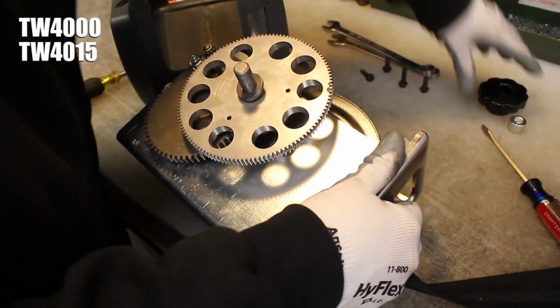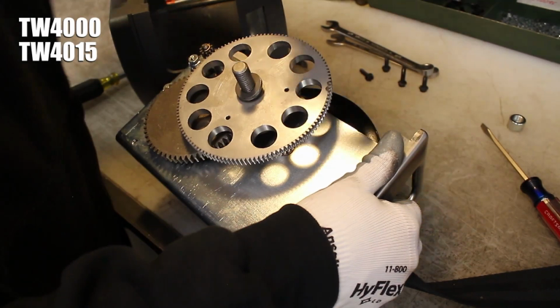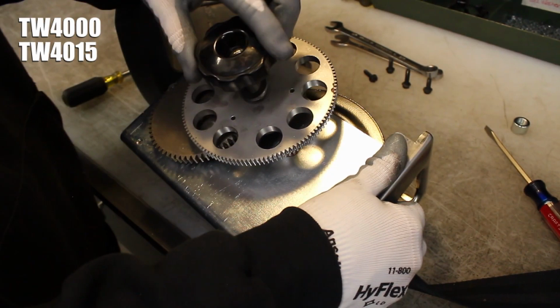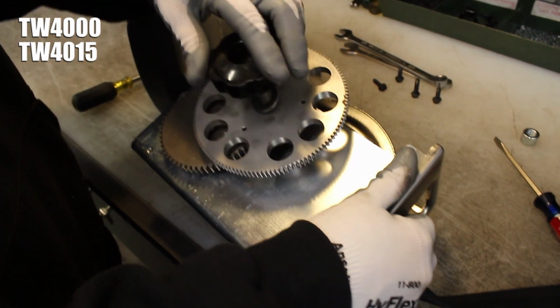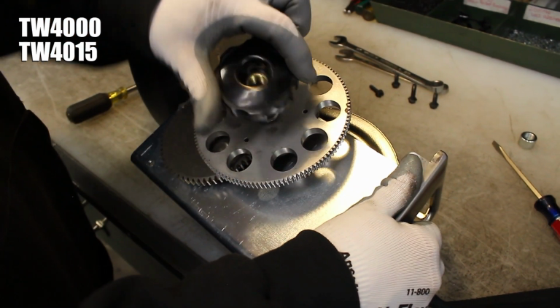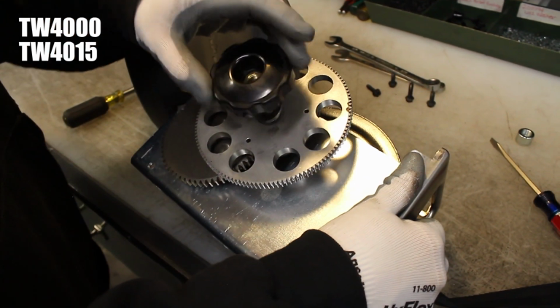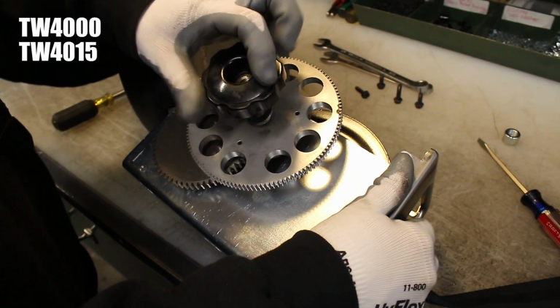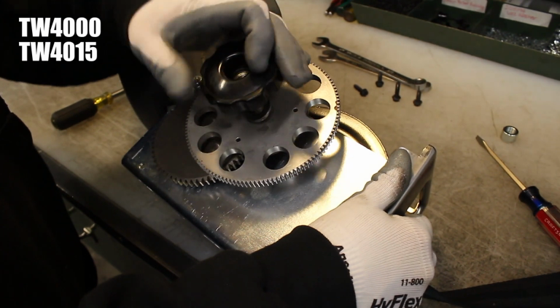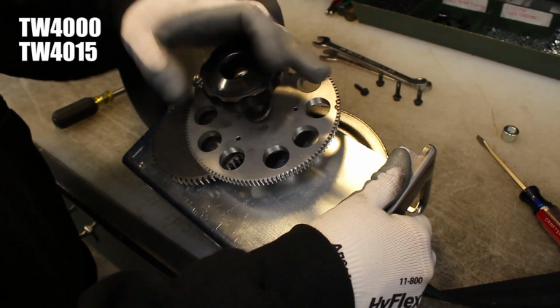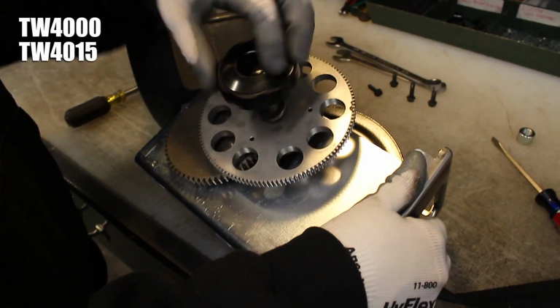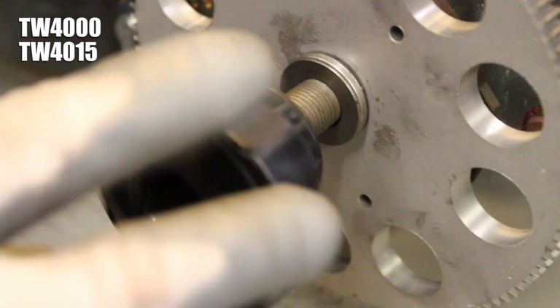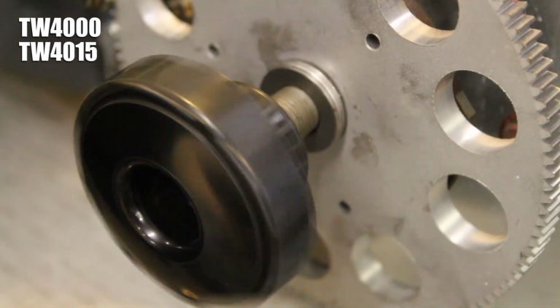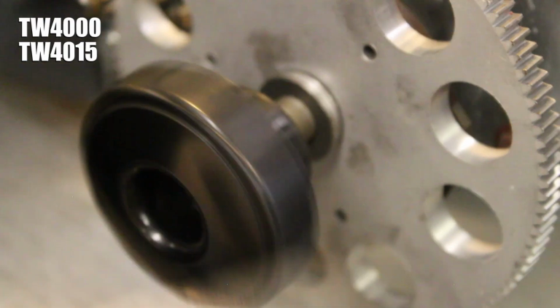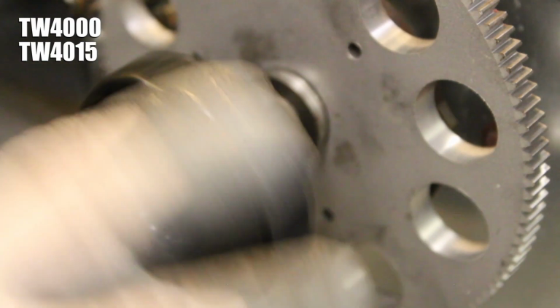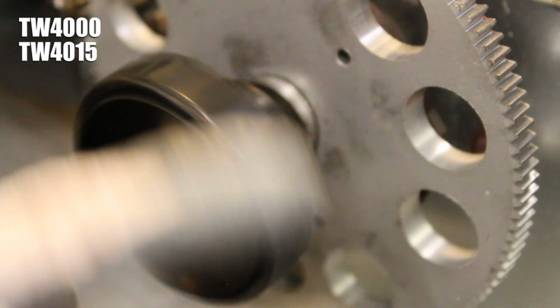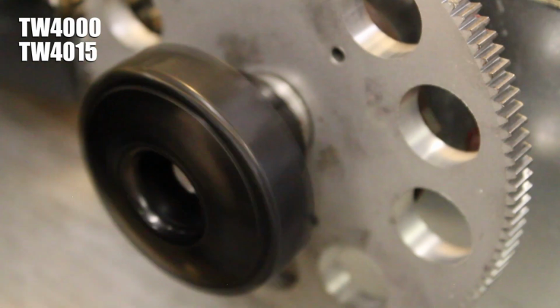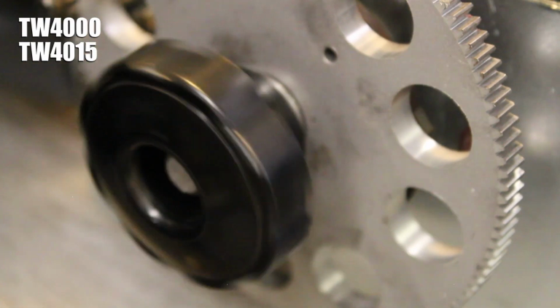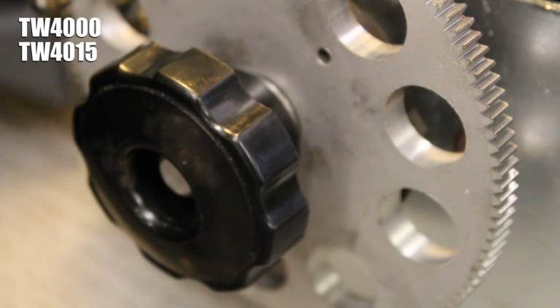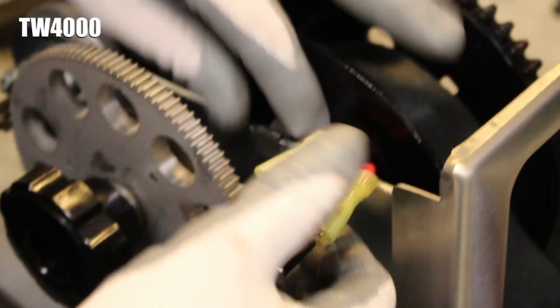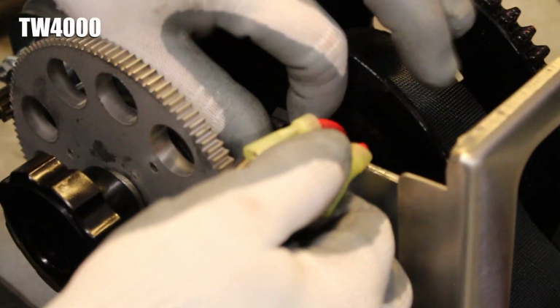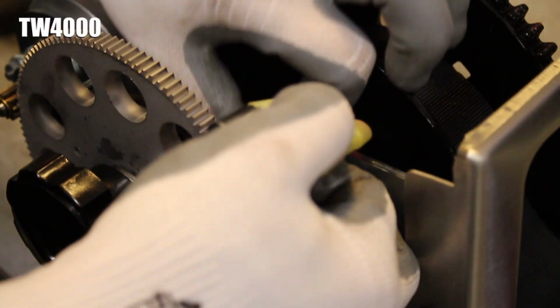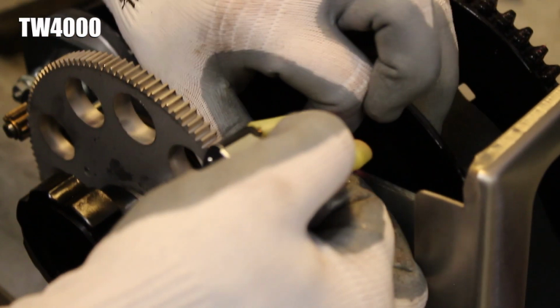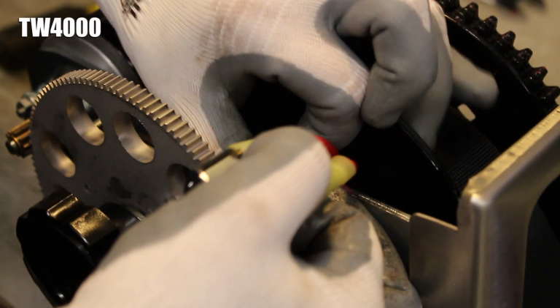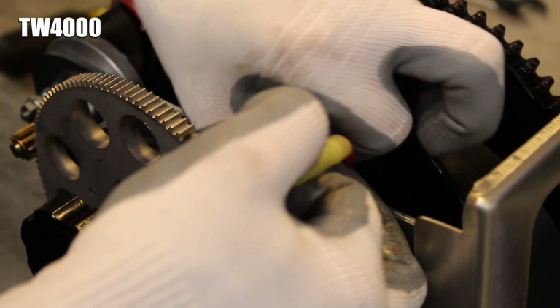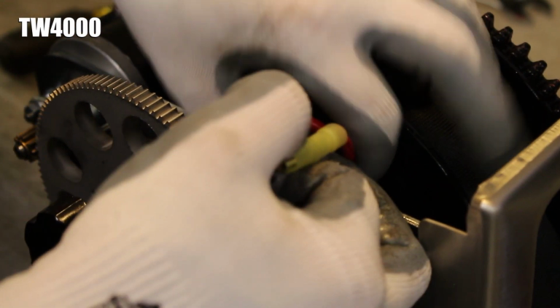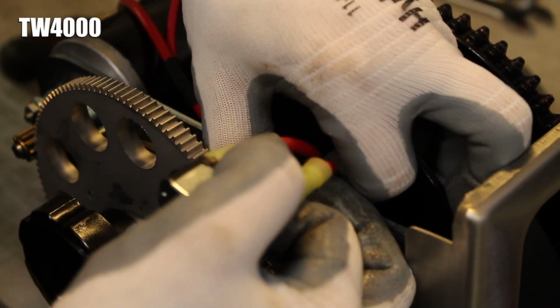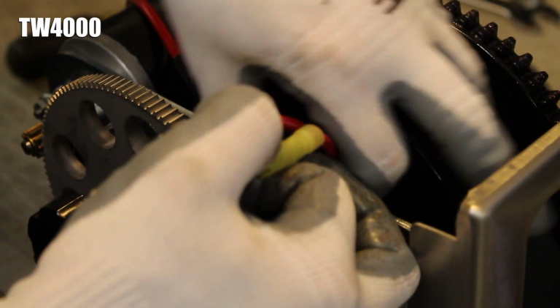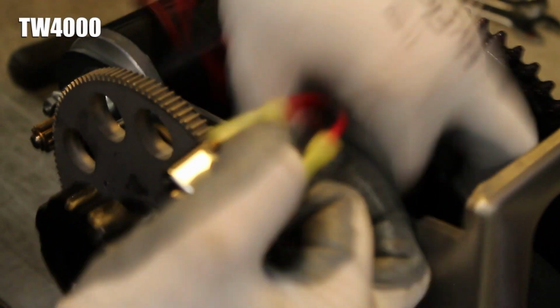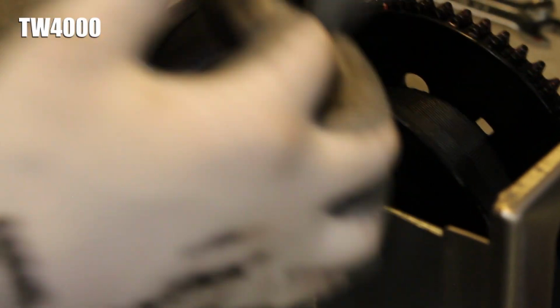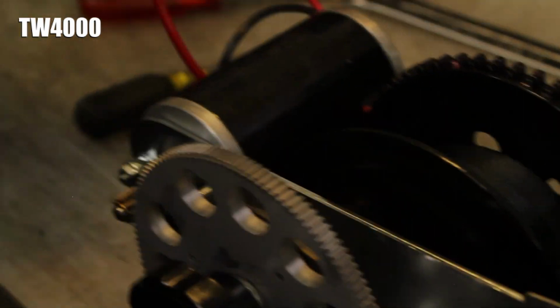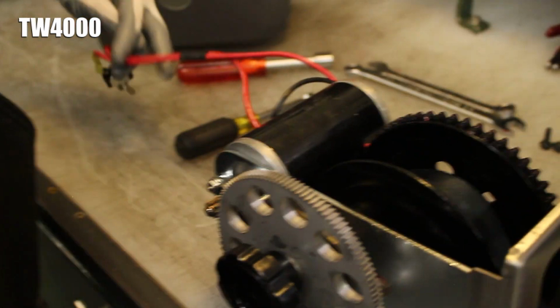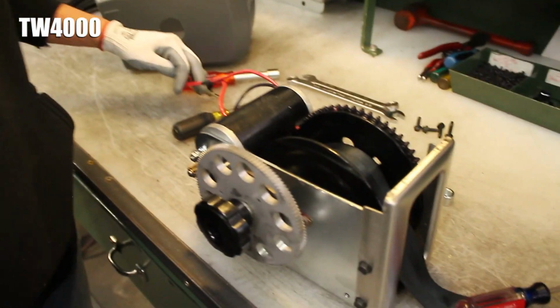We then recommend that you spin the freewheel knob back onto the clutch stud to prevent any parts from falling off of it. Pull the motor wire and clip off of a TW4000 base and move them out of your way behind the motor.